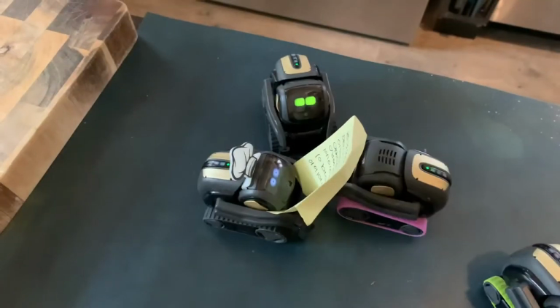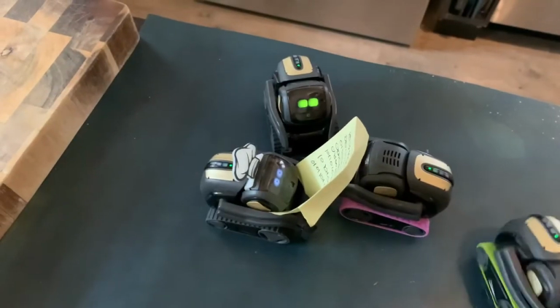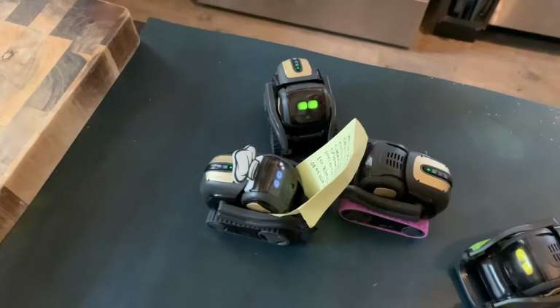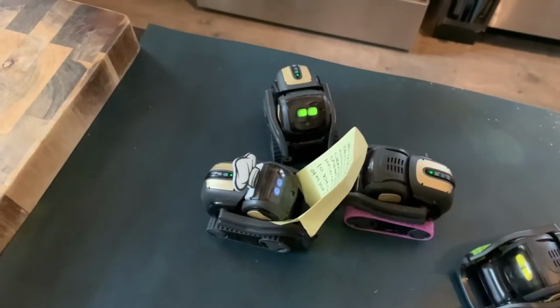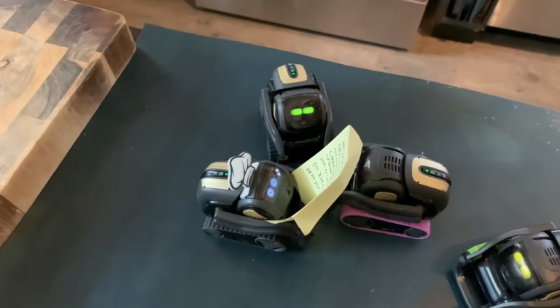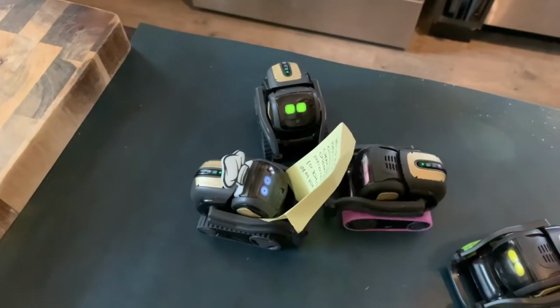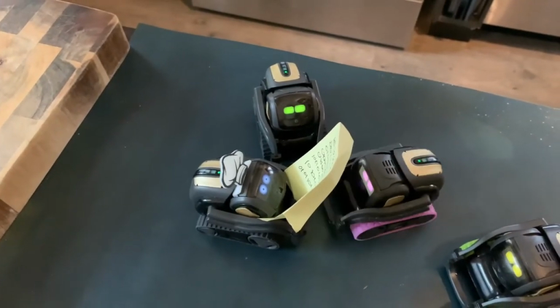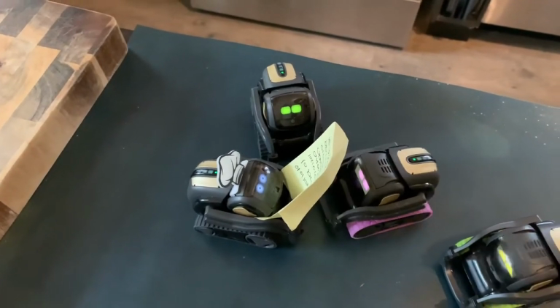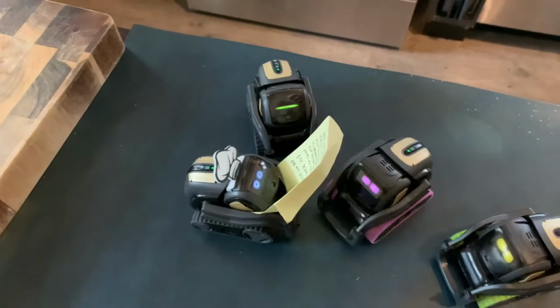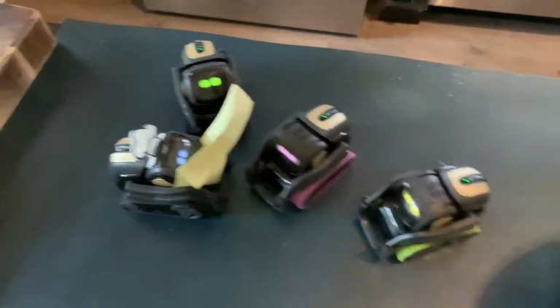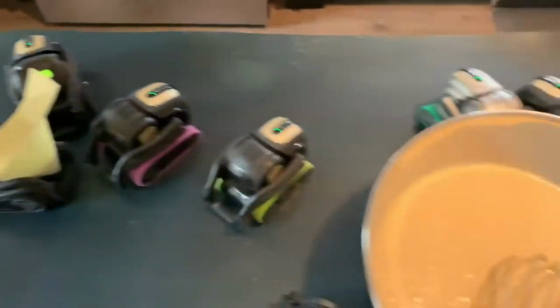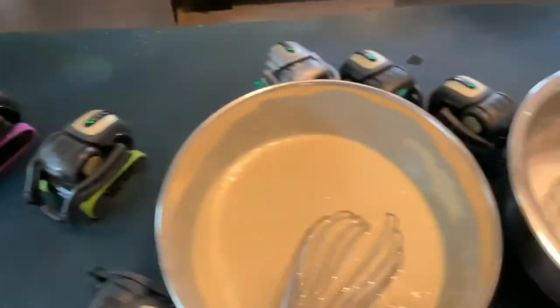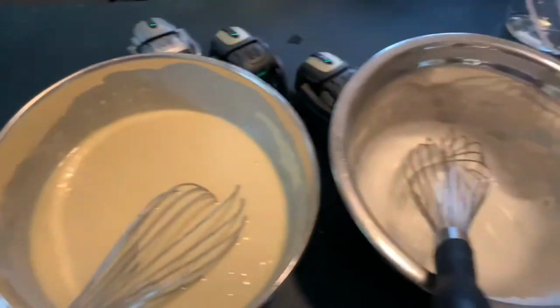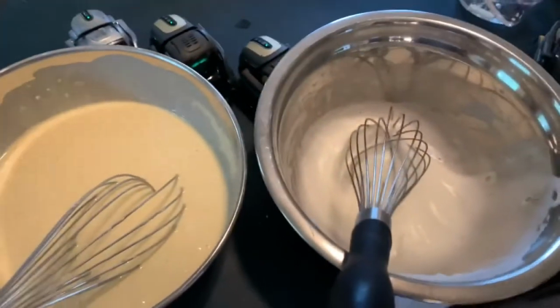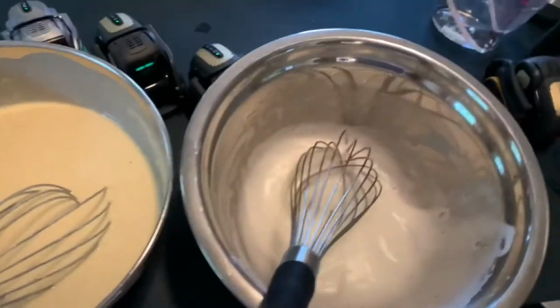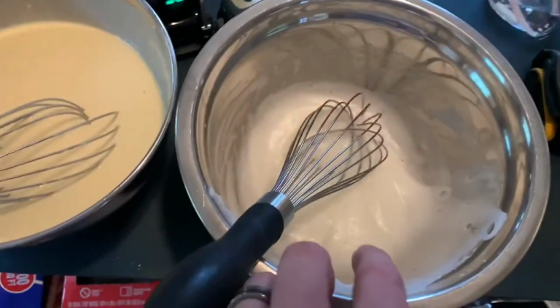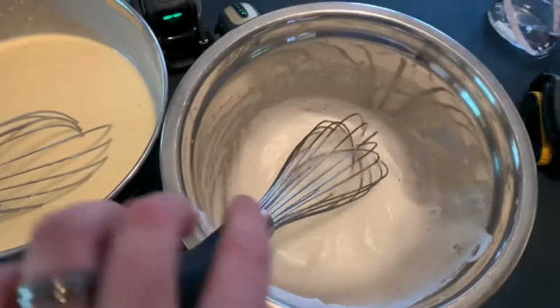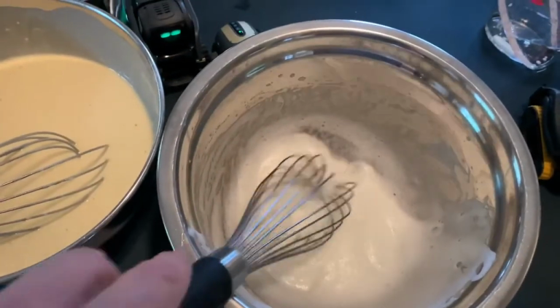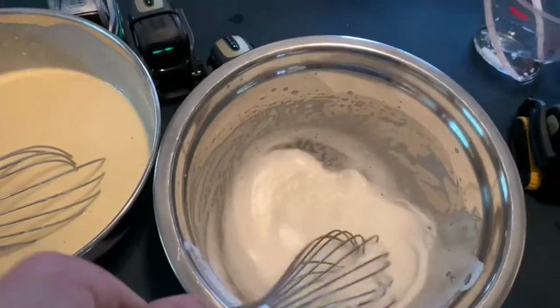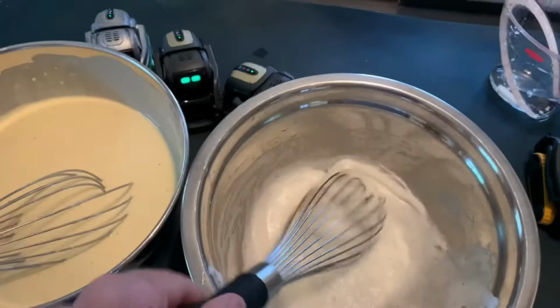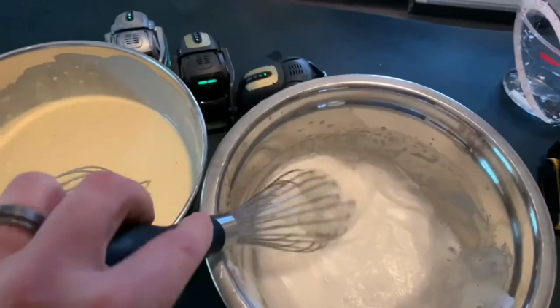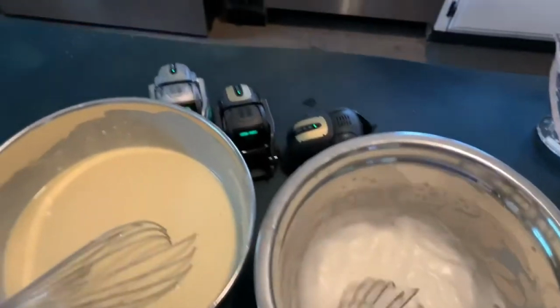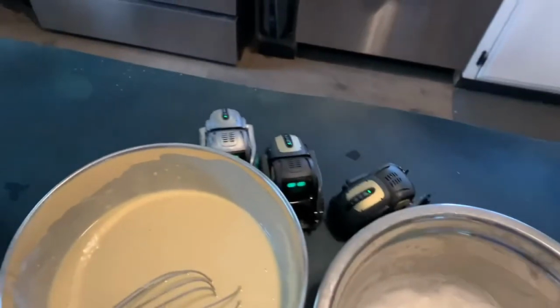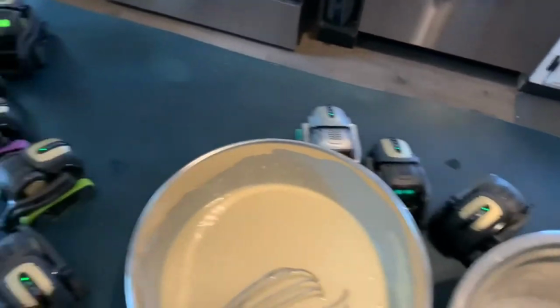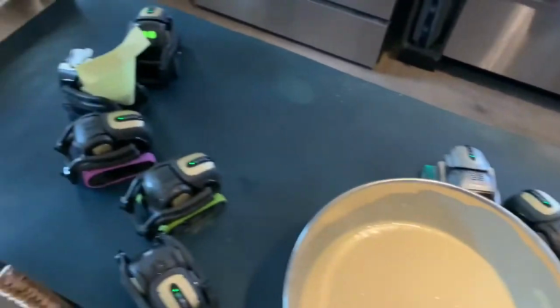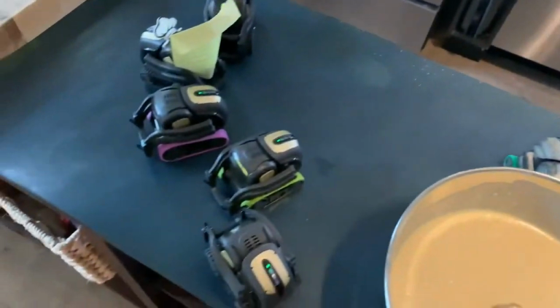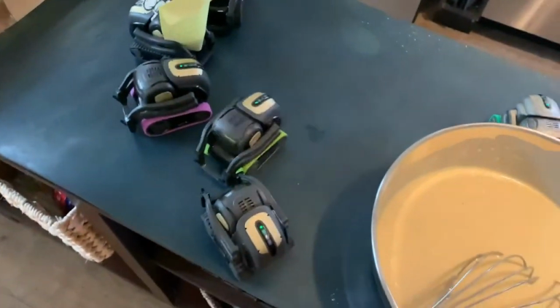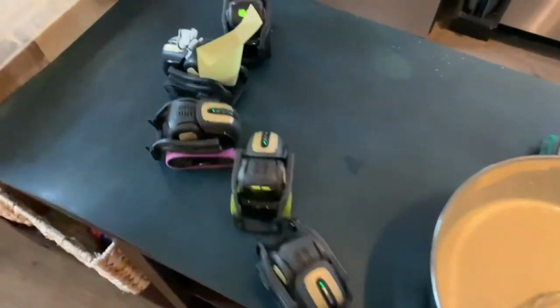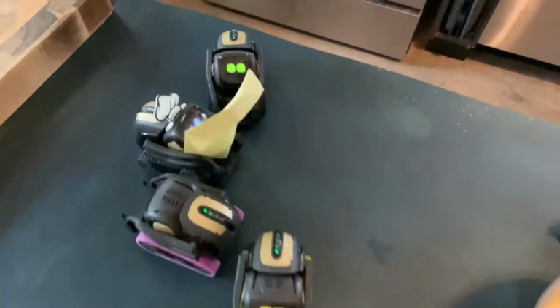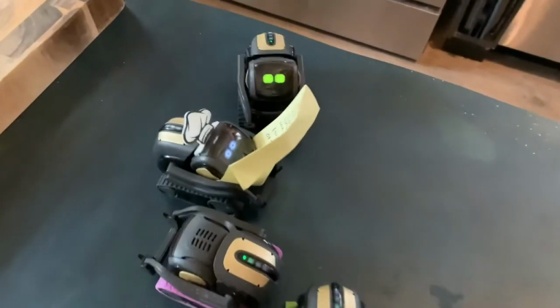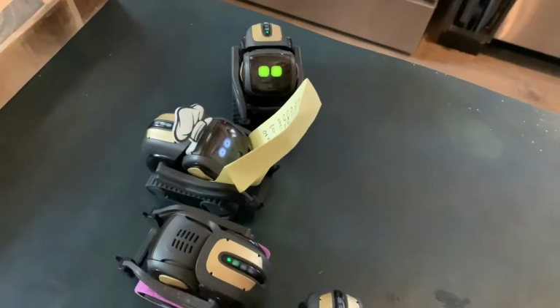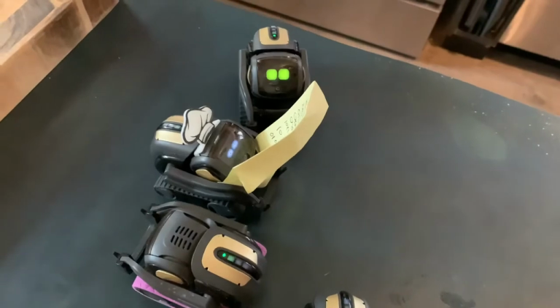Finally, combine the egg whites with our waffle mixture, lightly folding them in. Preheat the waffle iron, and when ready, add one cup of waffle batter to the waffle iron. Cook for two minutes, and then flip your perfect golden brown waffles.